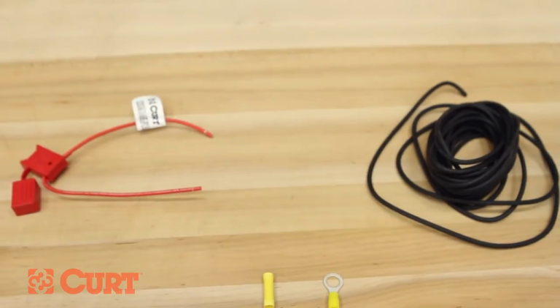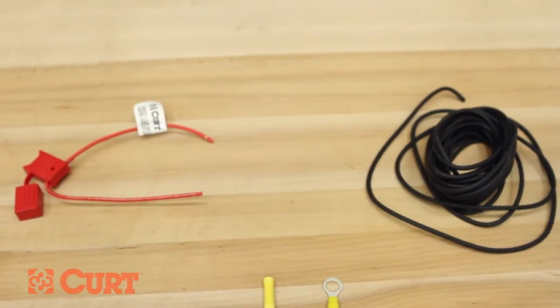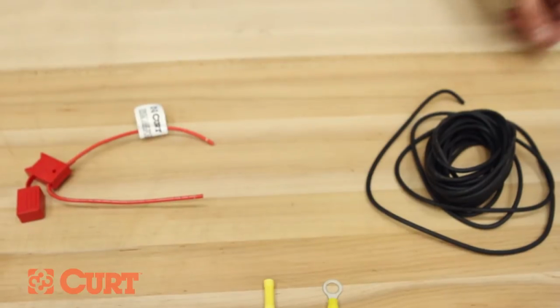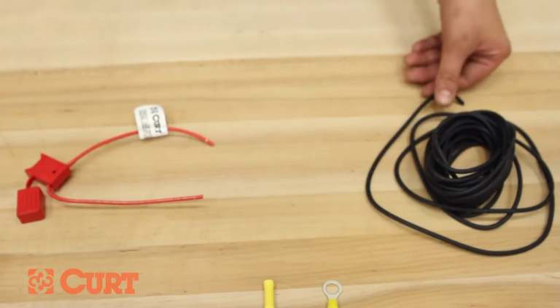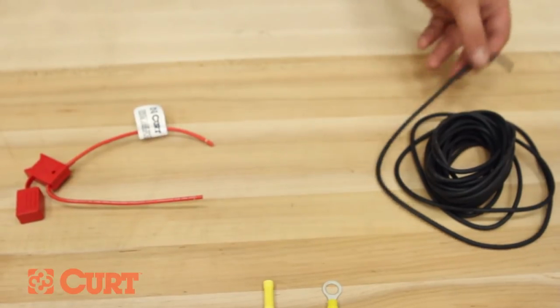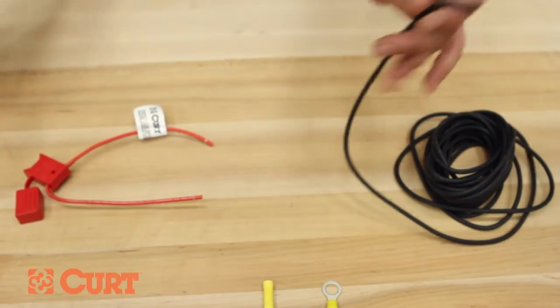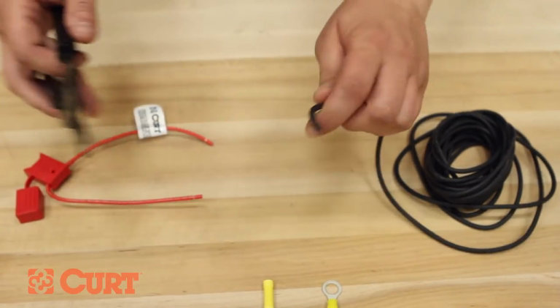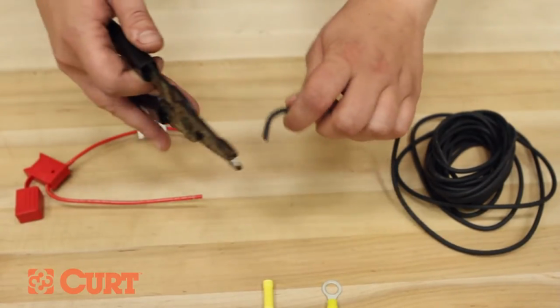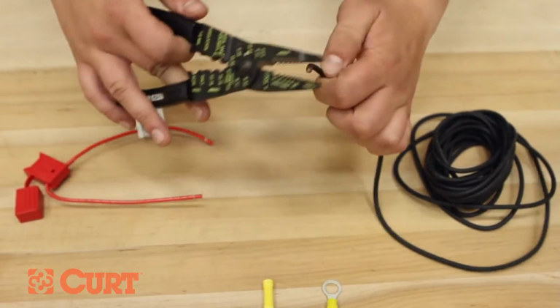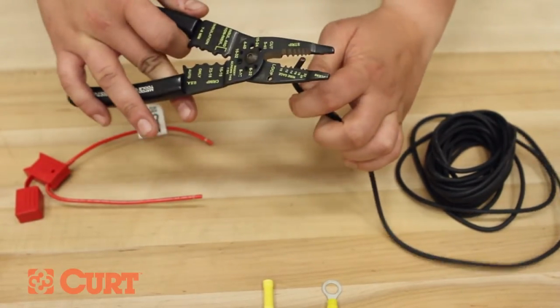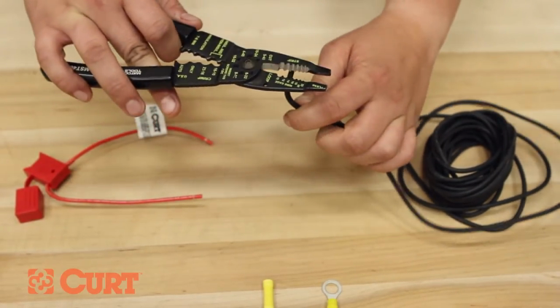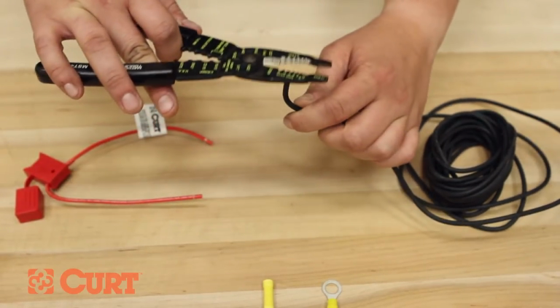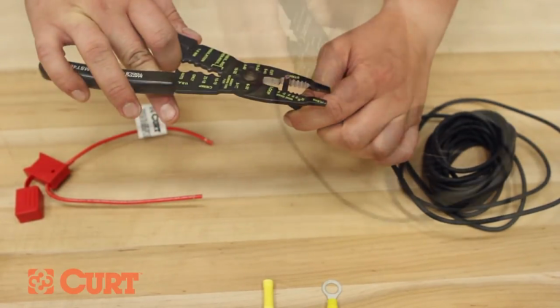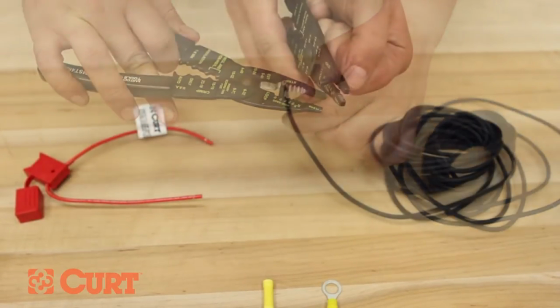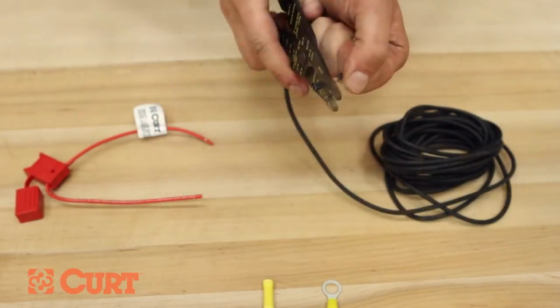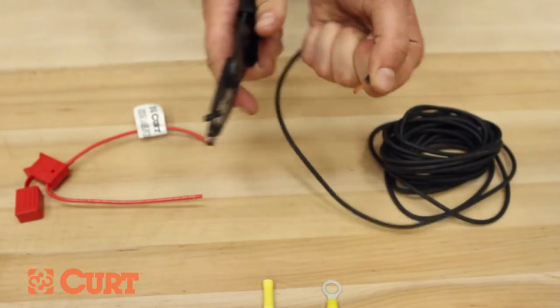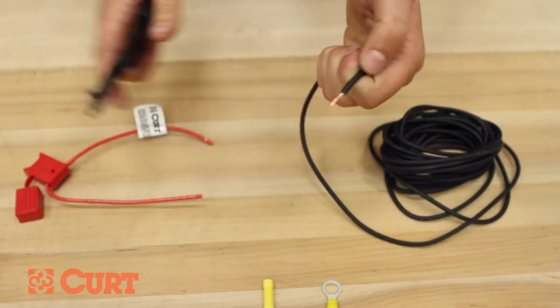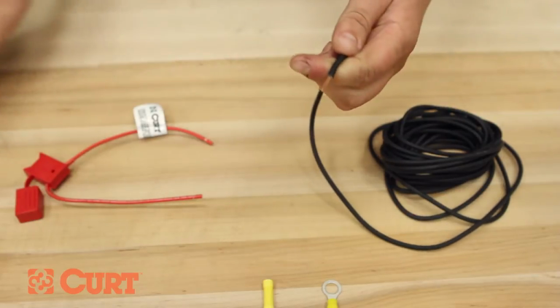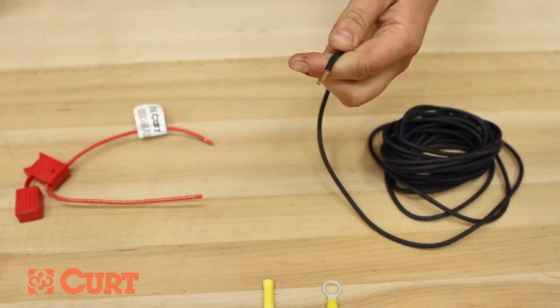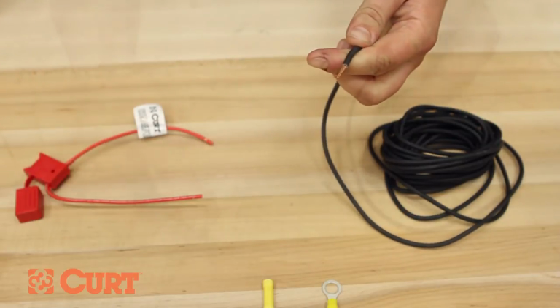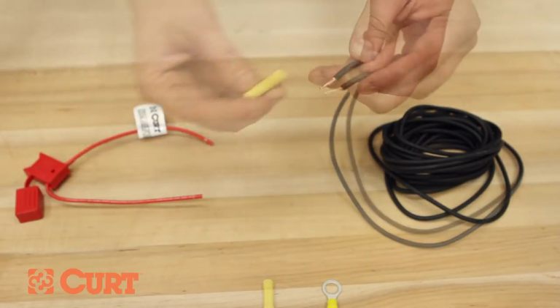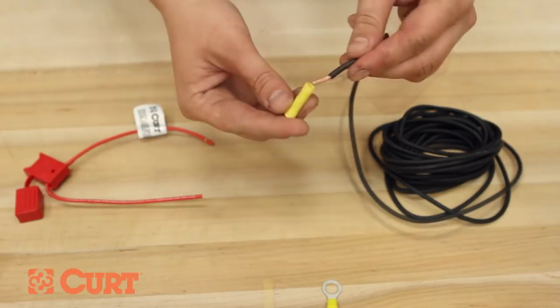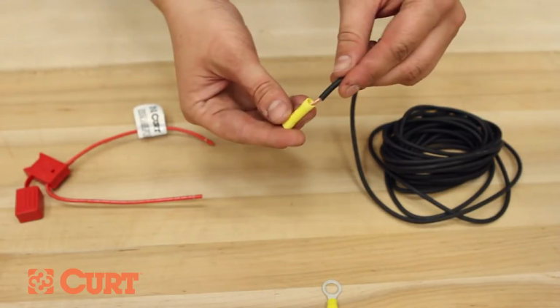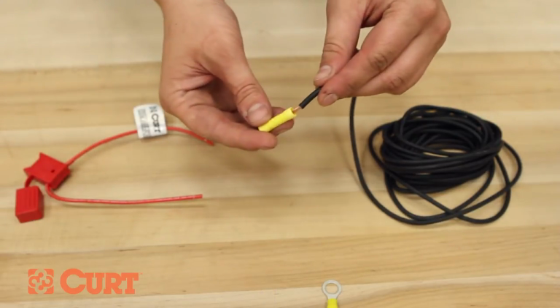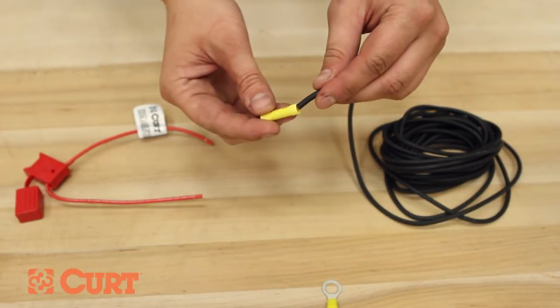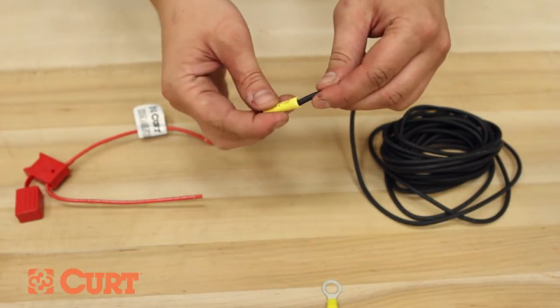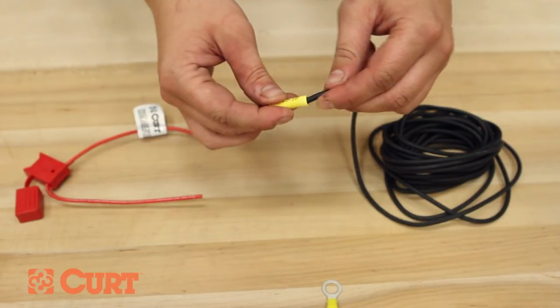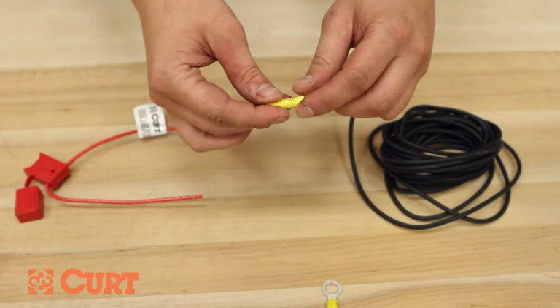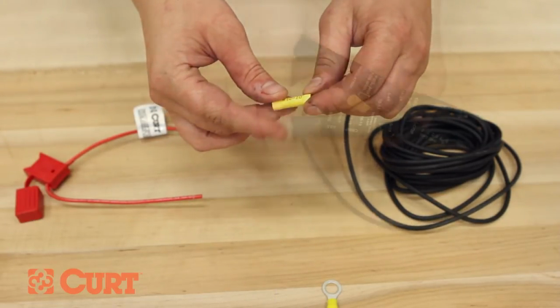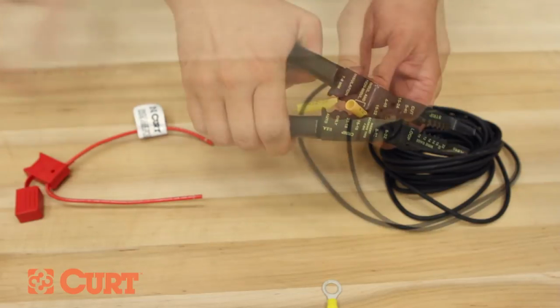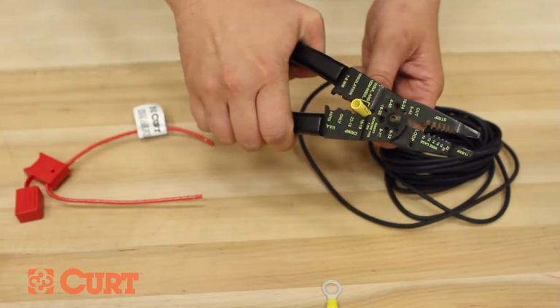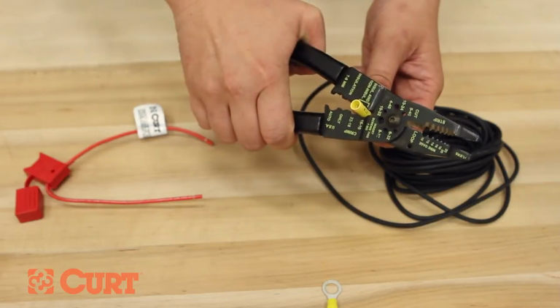Prepare the black power wire by stripping one end of the wire. Insert the stripped end into the yellow butt connector and crimp this section together.